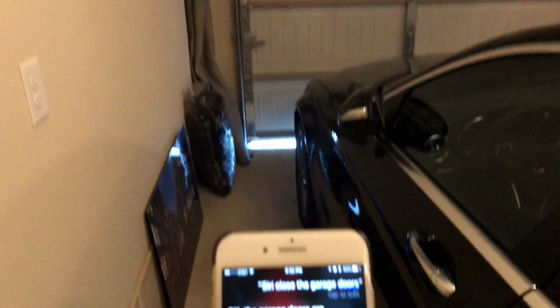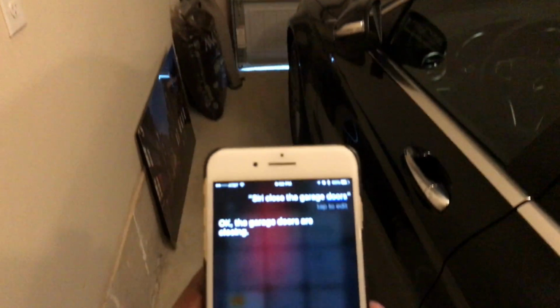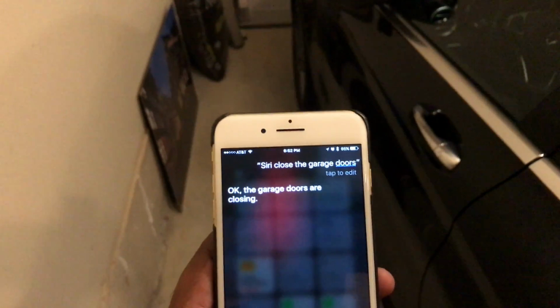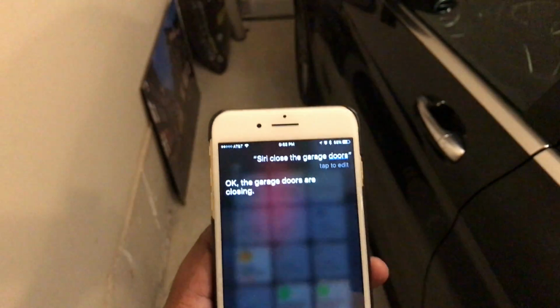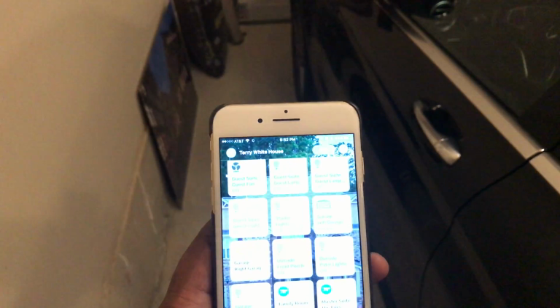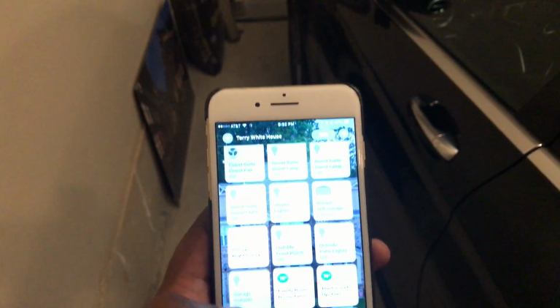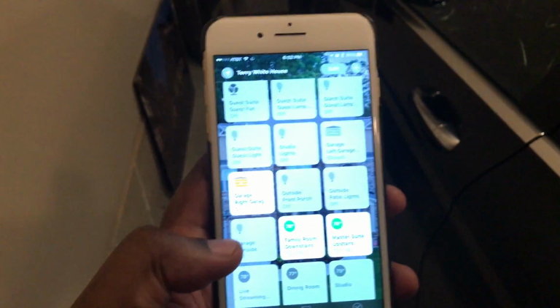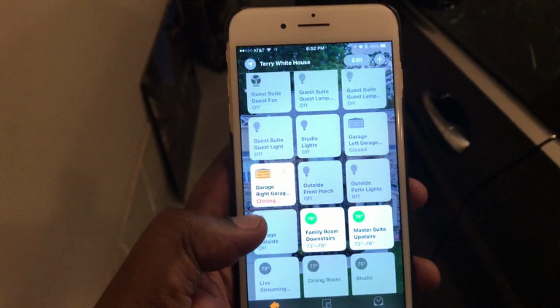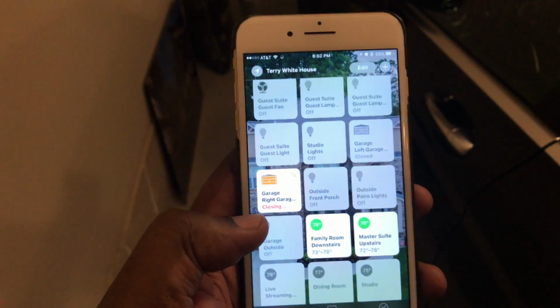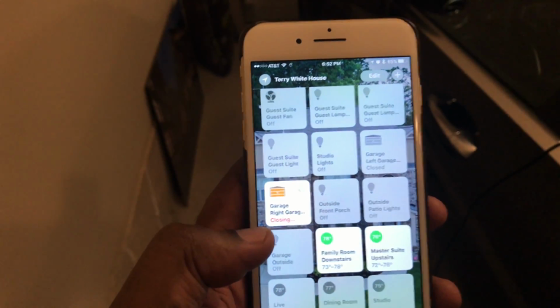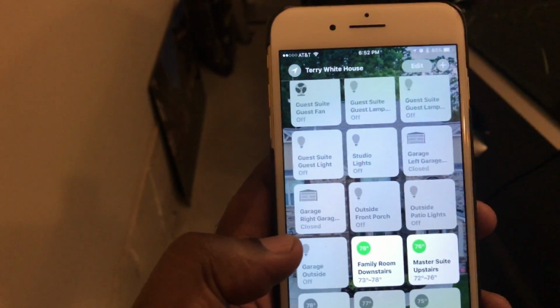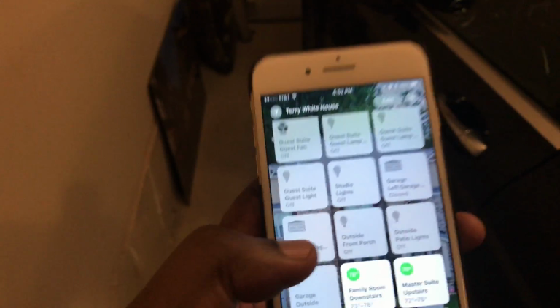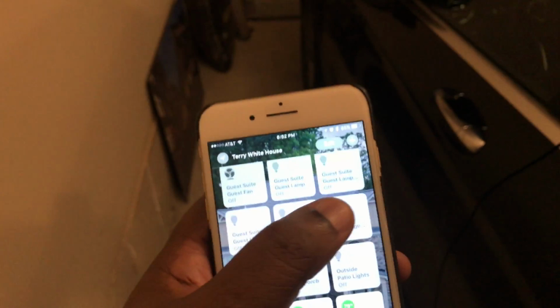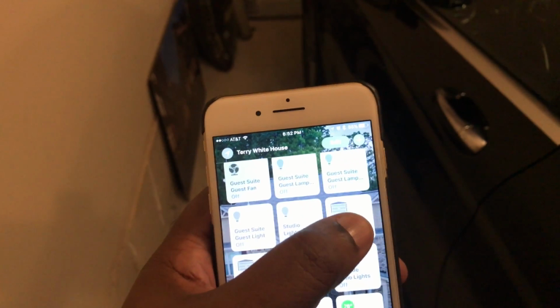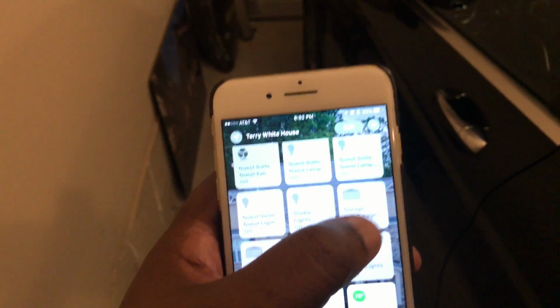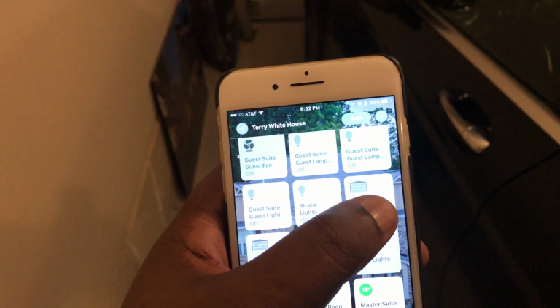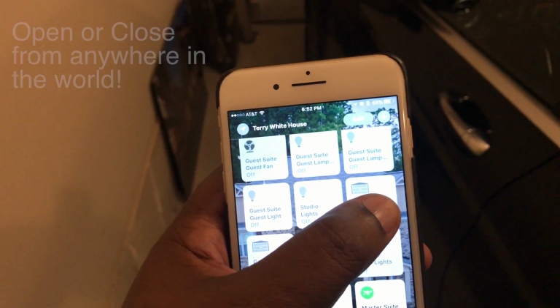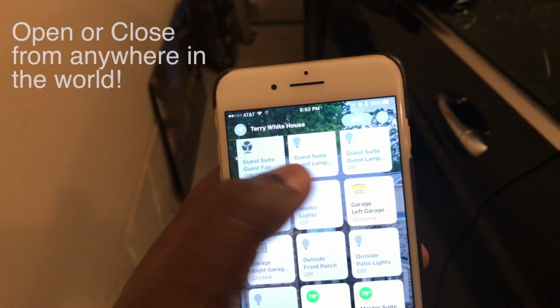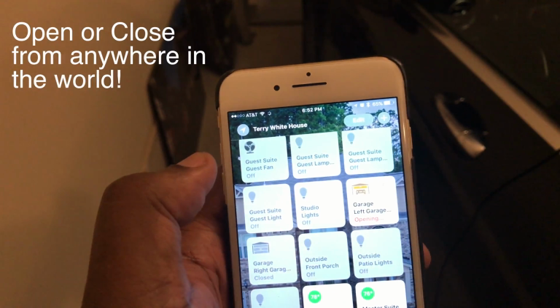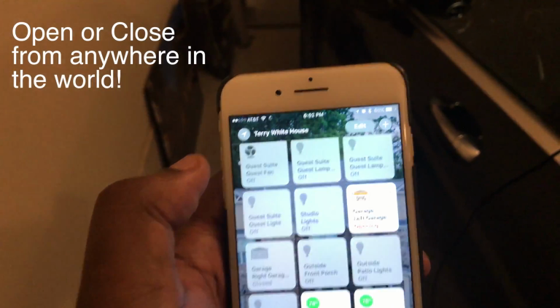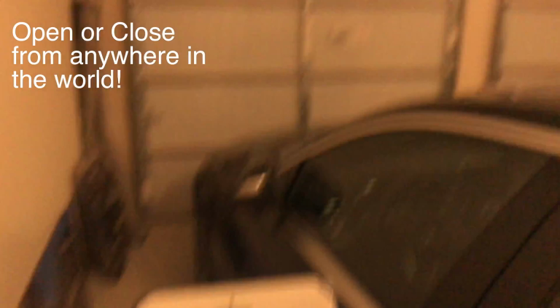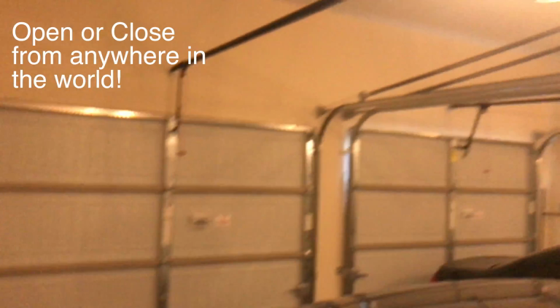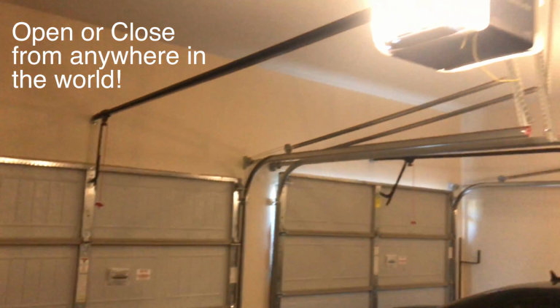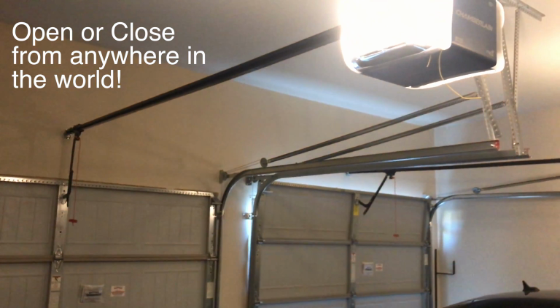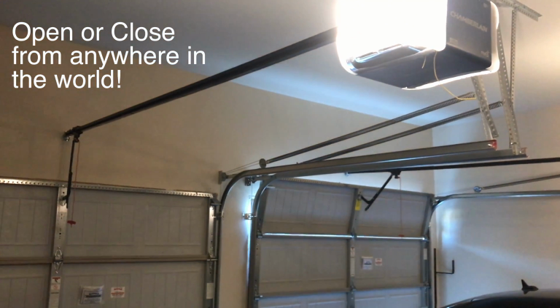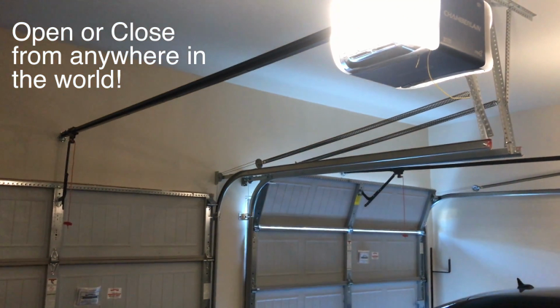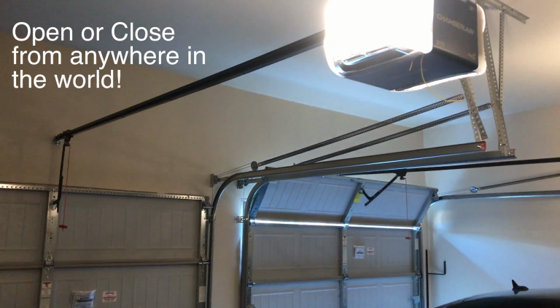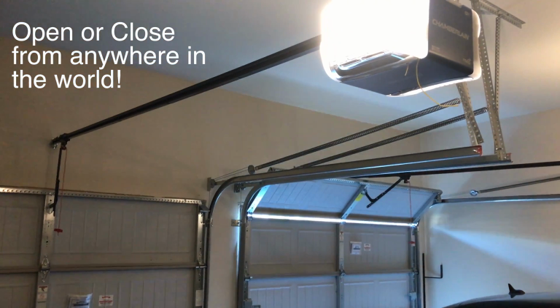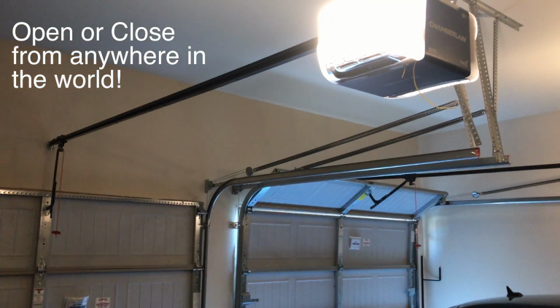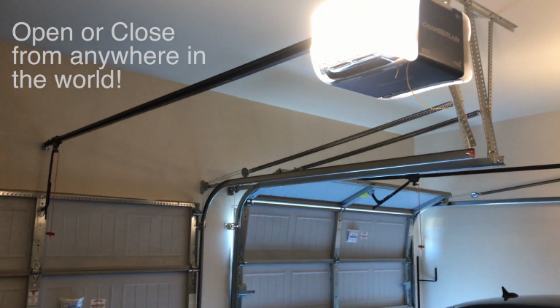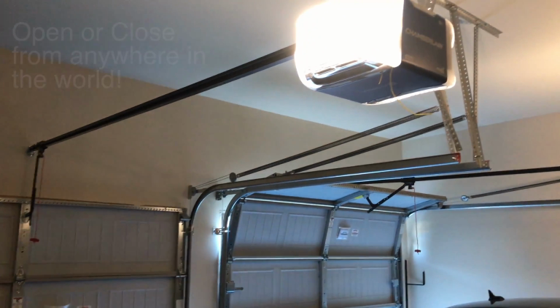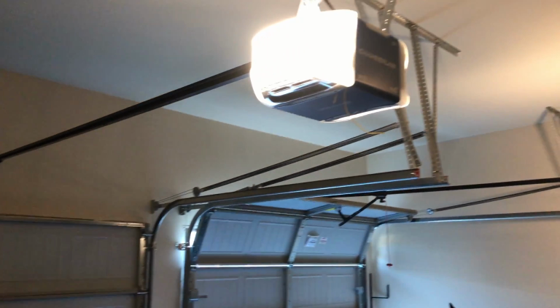Of course, if you don't want to use your voice you can always just simply tap the button. So if I just tap the left garage door, it begins to open as well, and all is good.